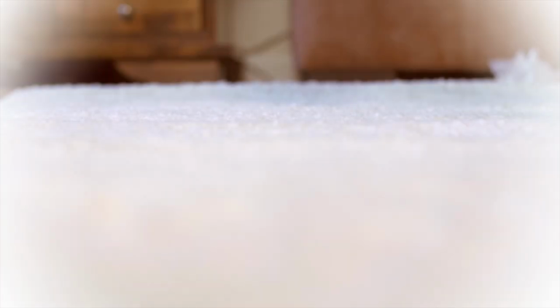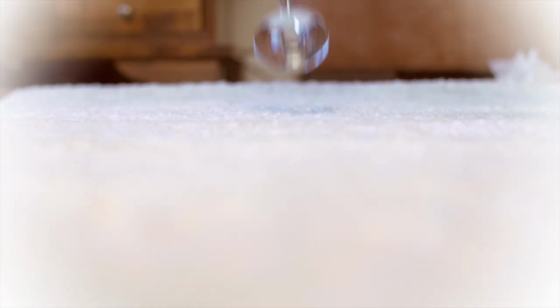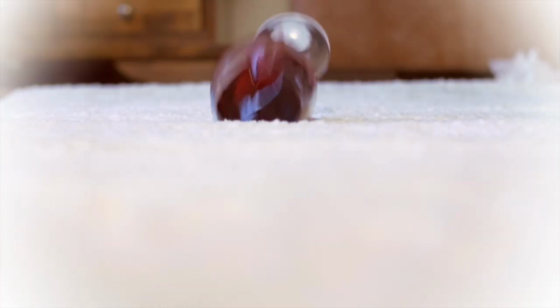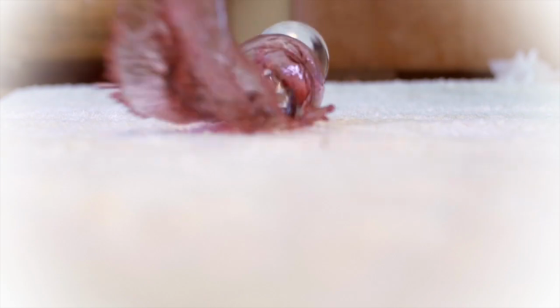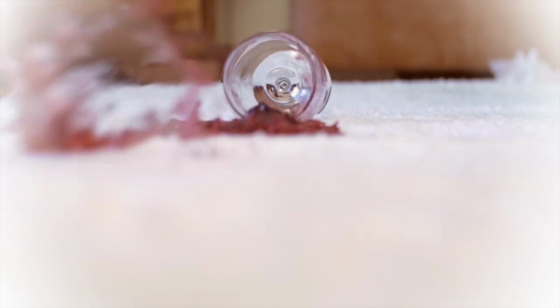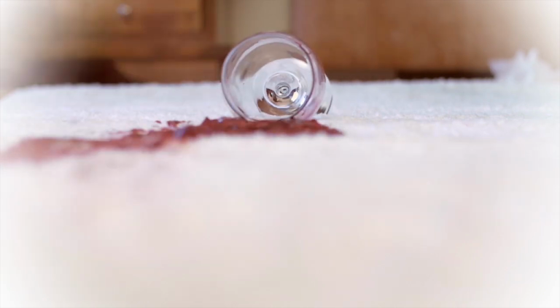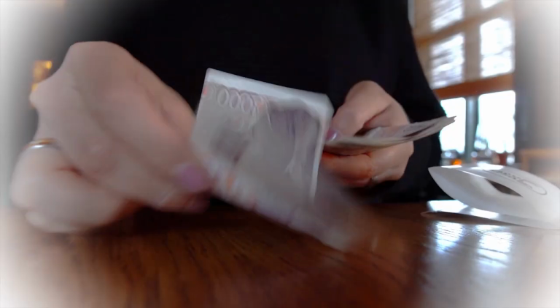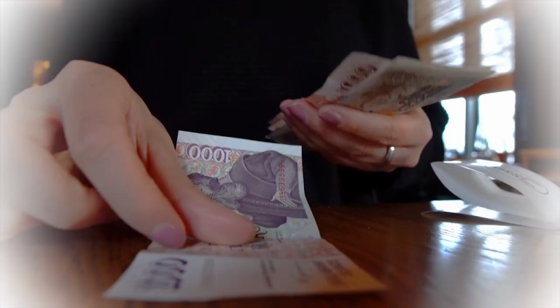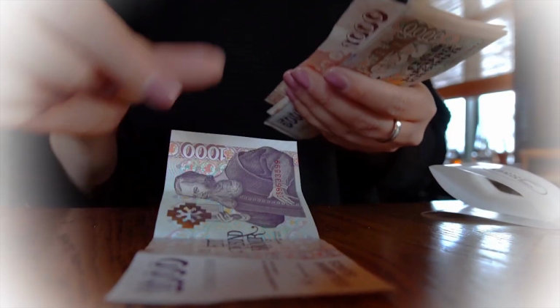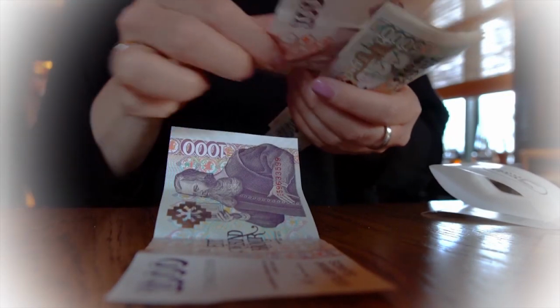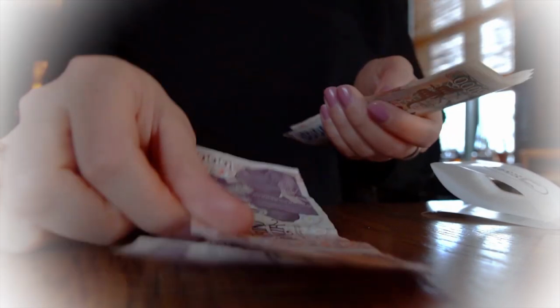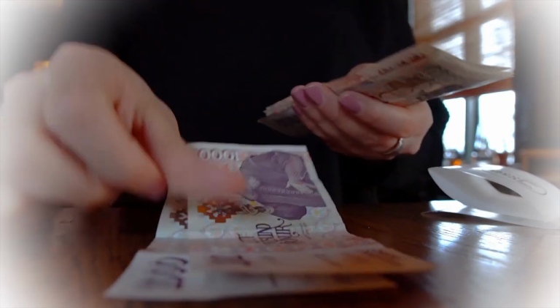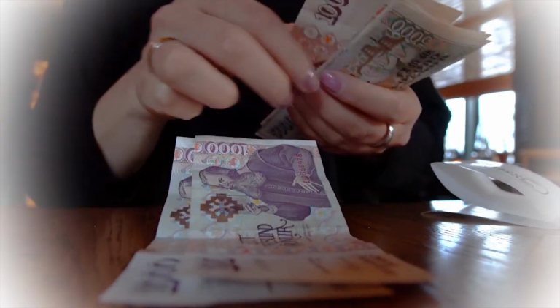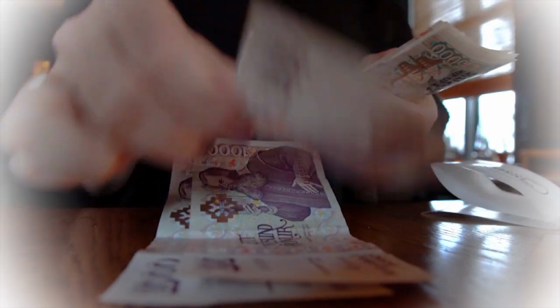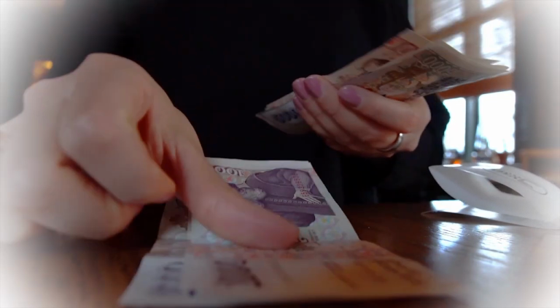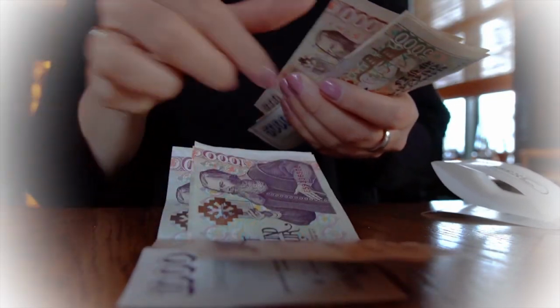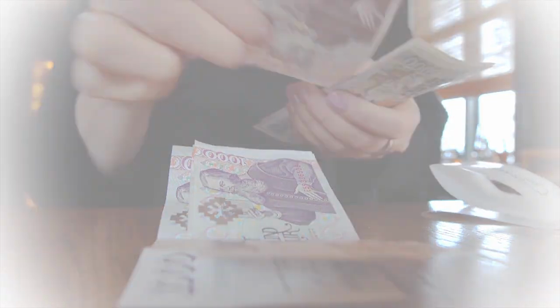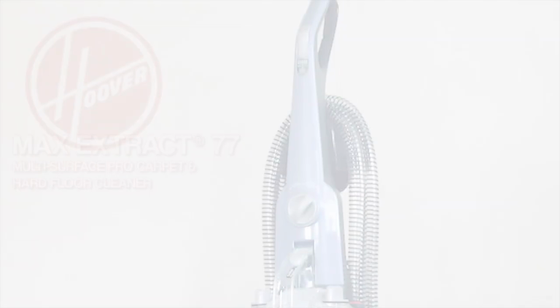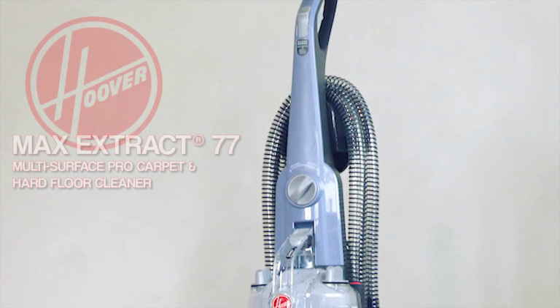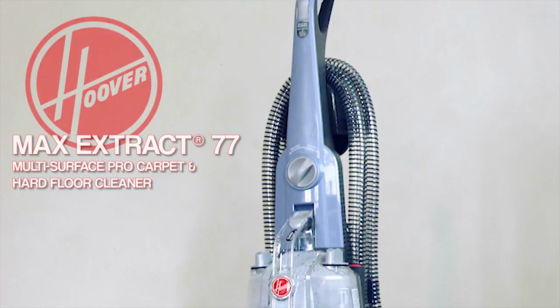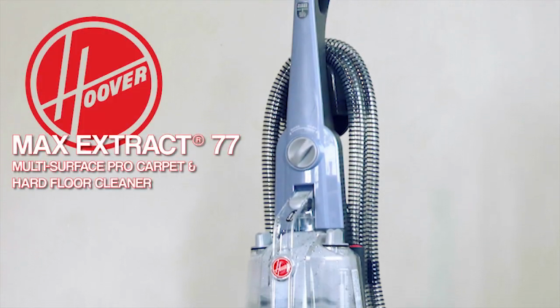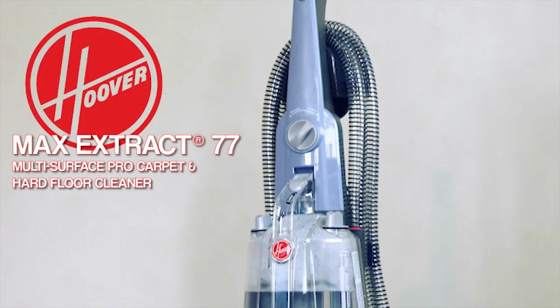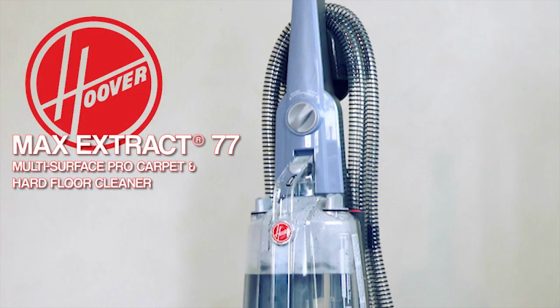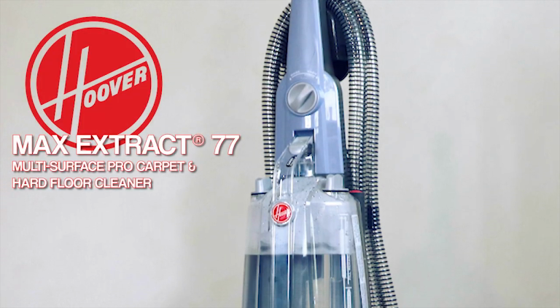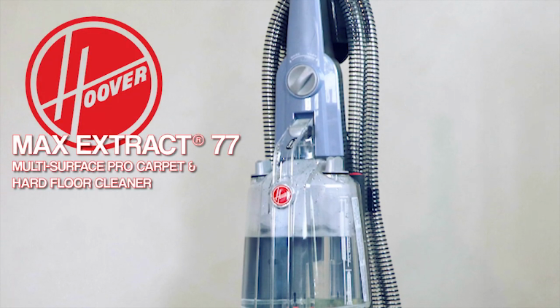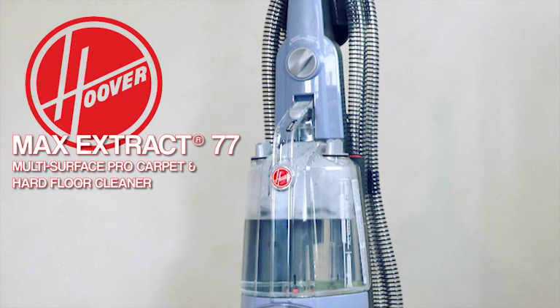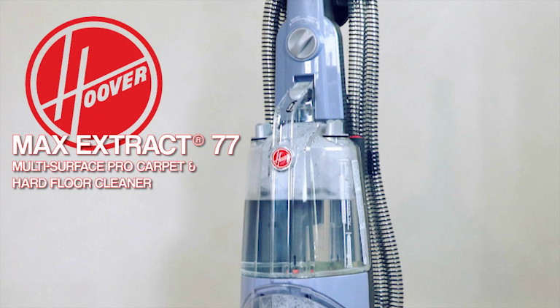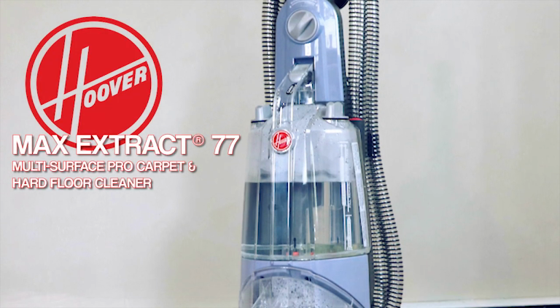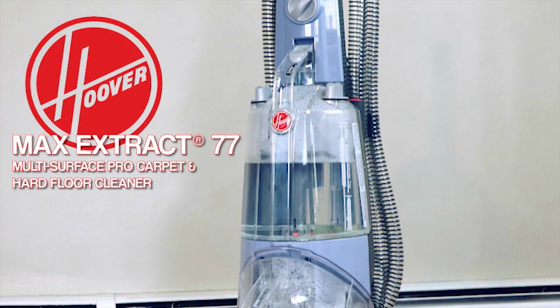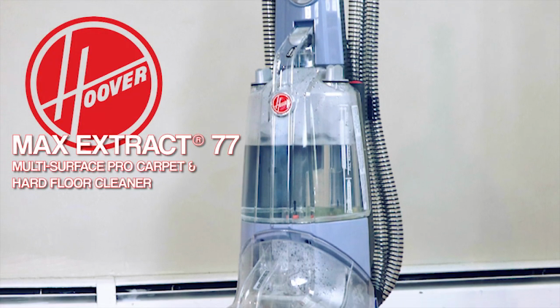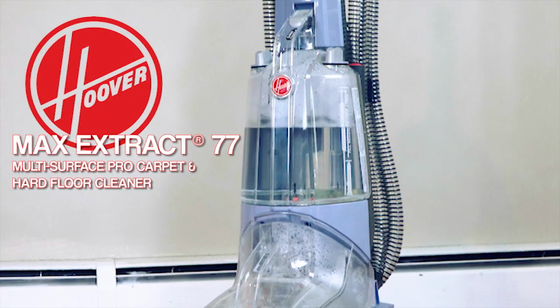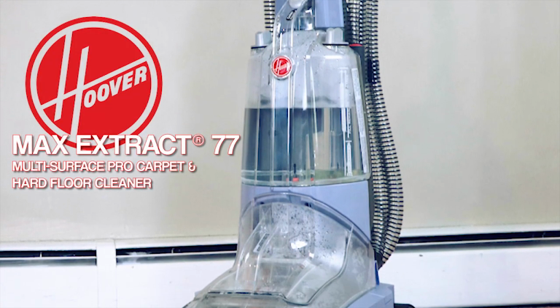Carpets always seem to get dirty and going to a professional can be expensive, so why not do it yourself? Using the Hoover Max Extract 77, you too can steam clean your carpets.